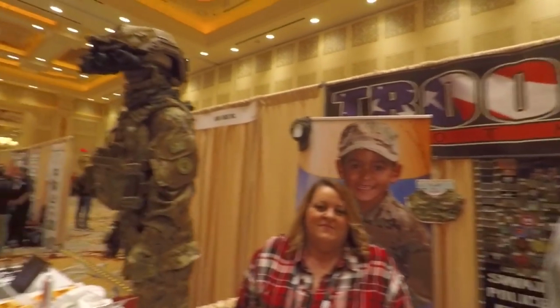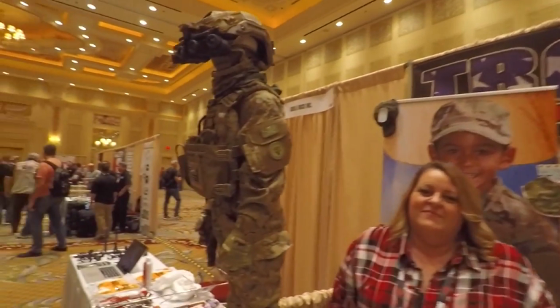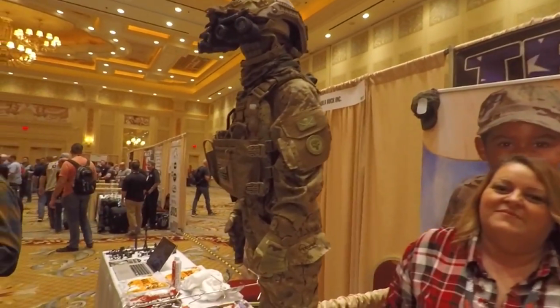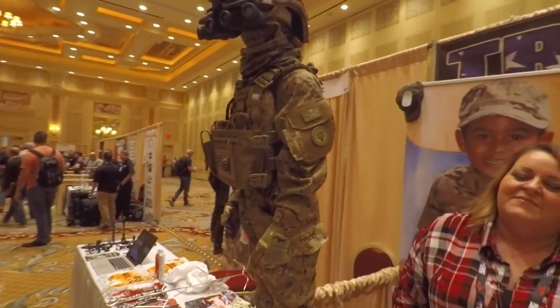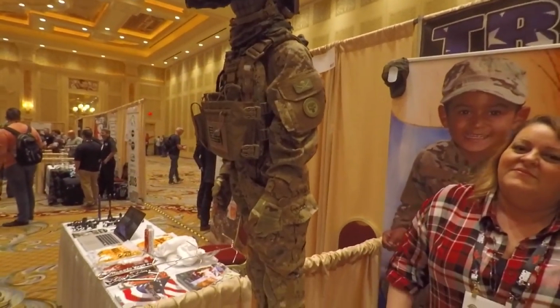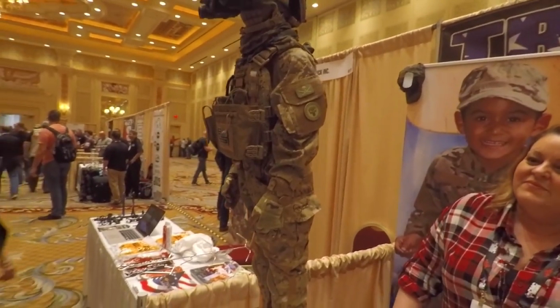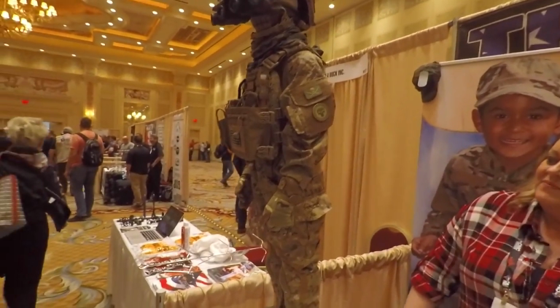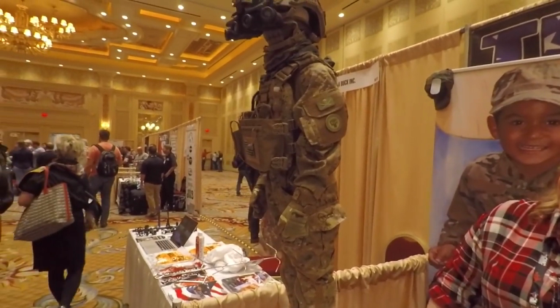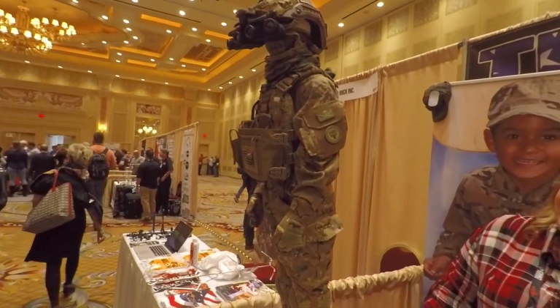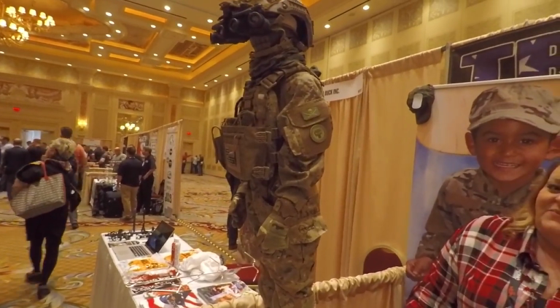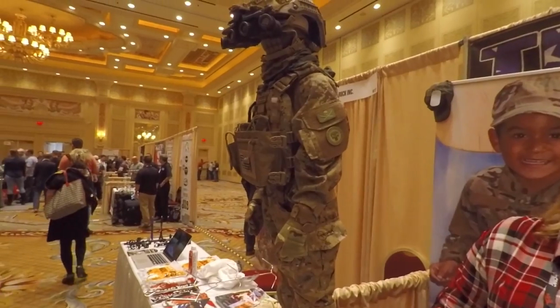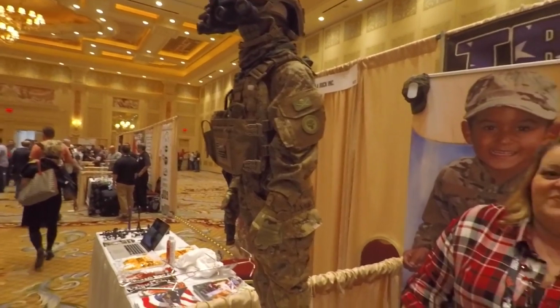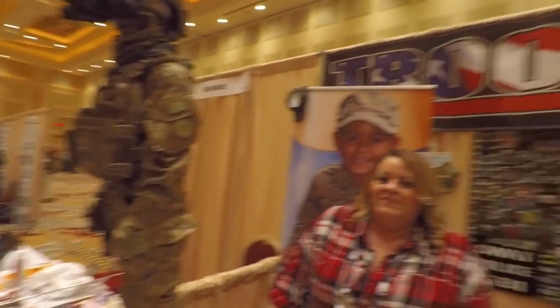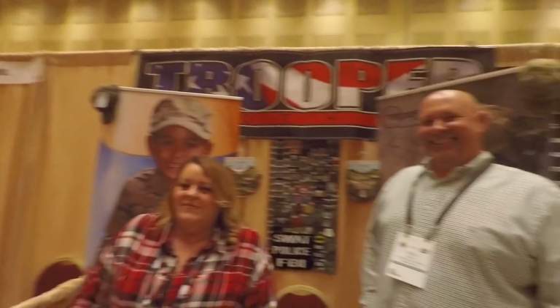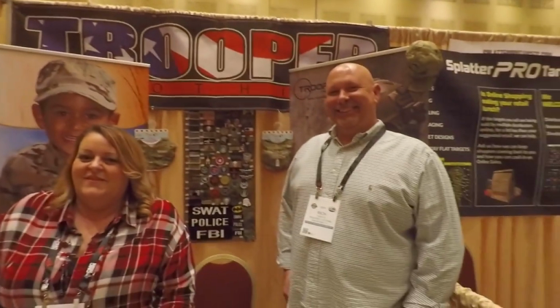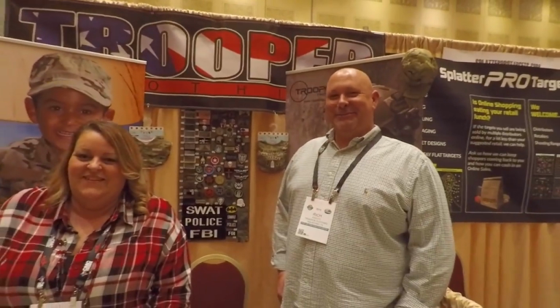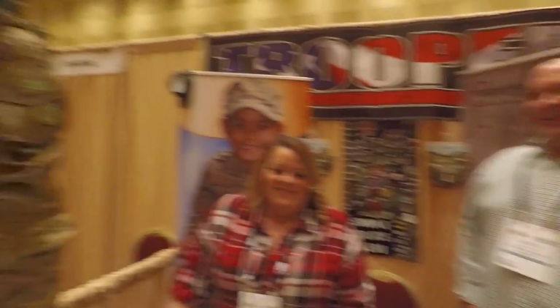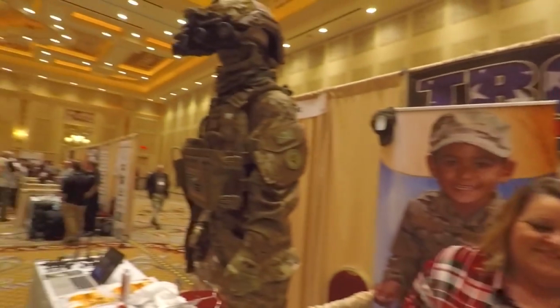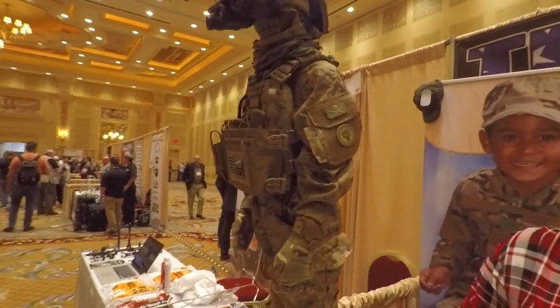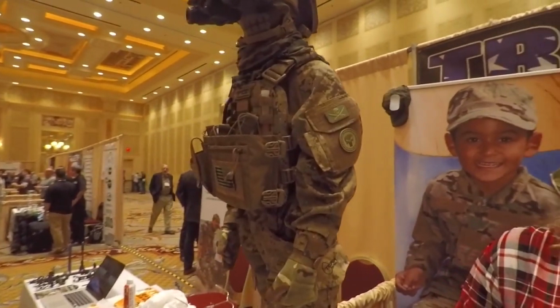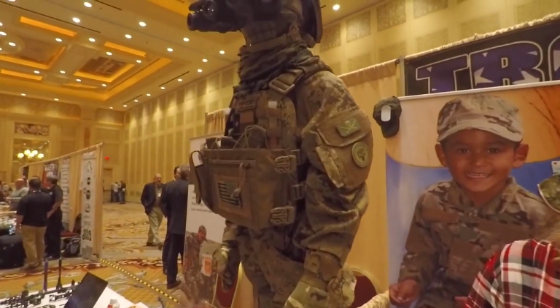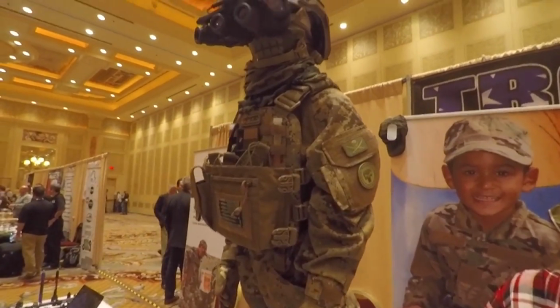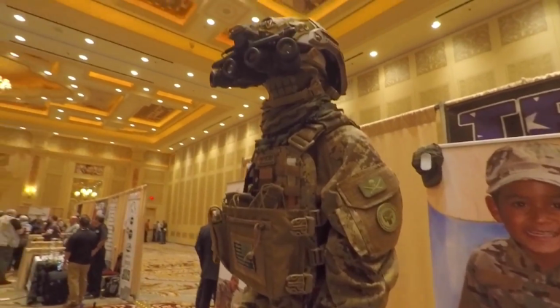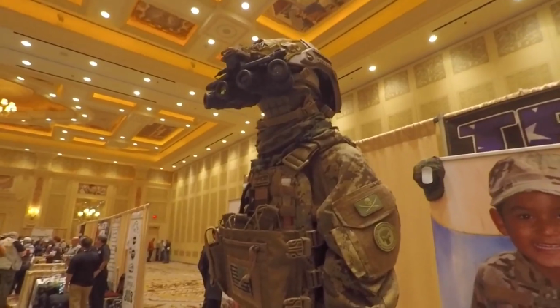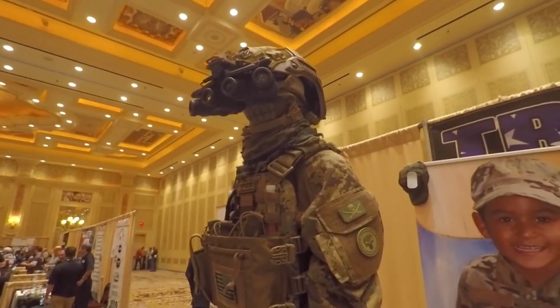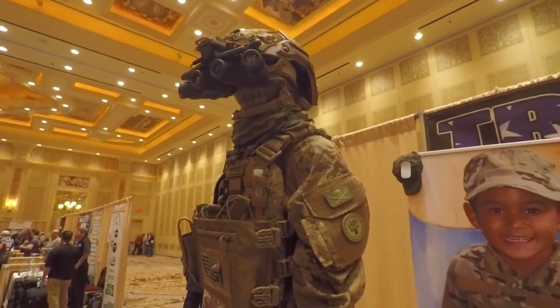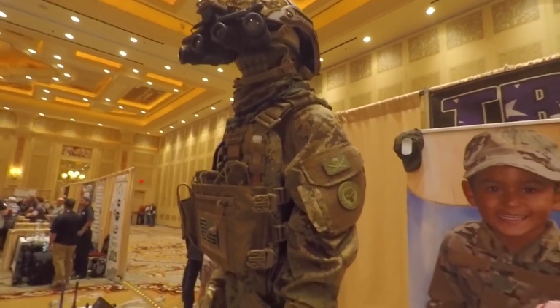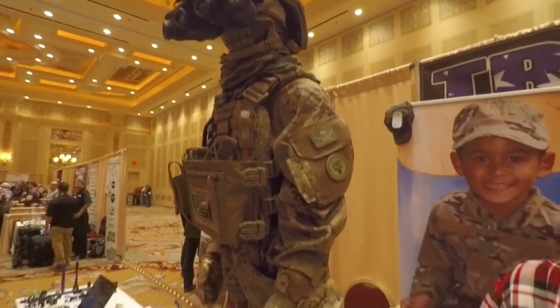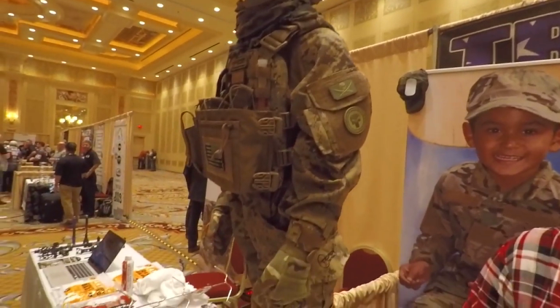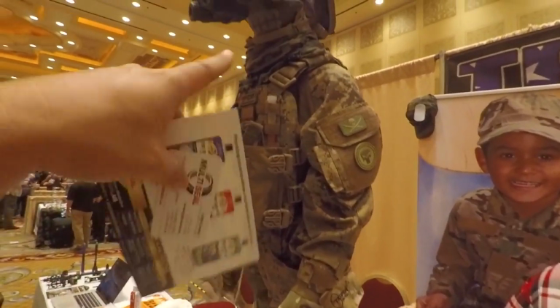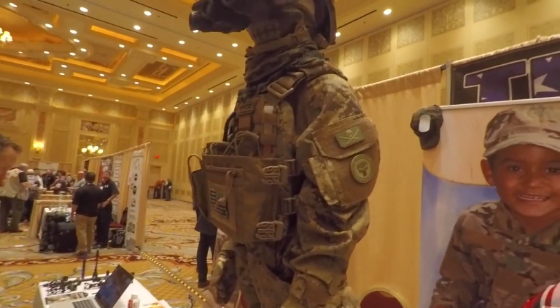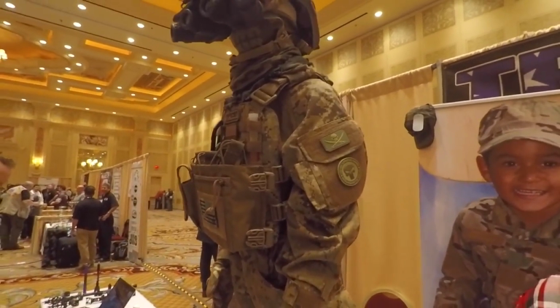It's really cool guys, this is not your Walmart army man costume — this is legit, real deal stuff. Go ahead and geek out on it, tell us all the features on this thing.